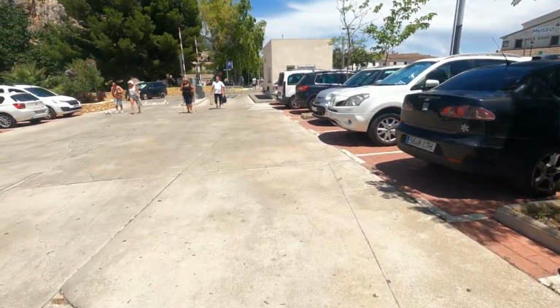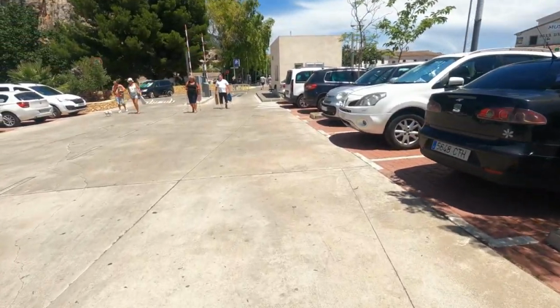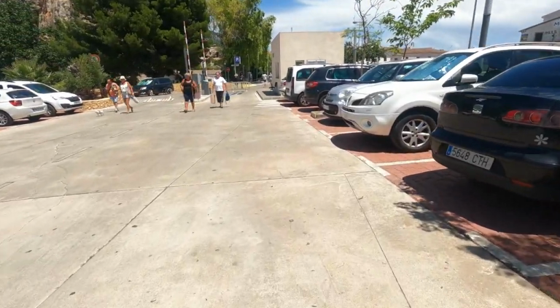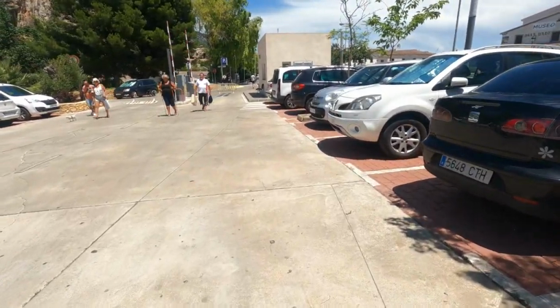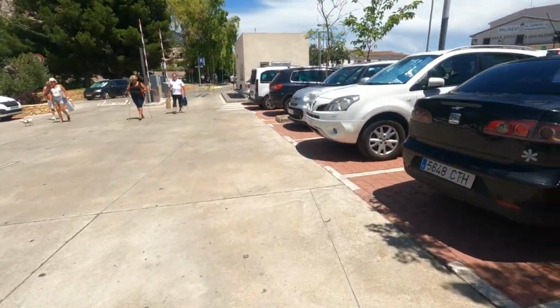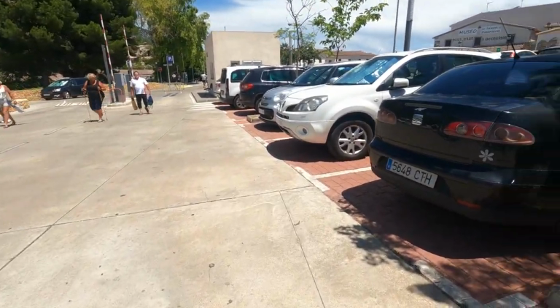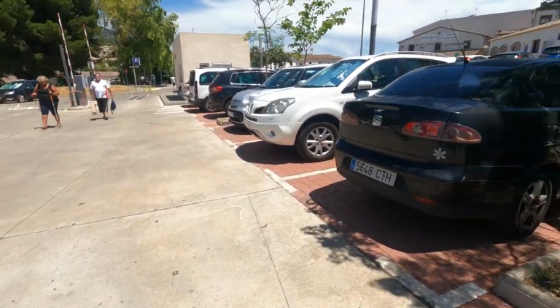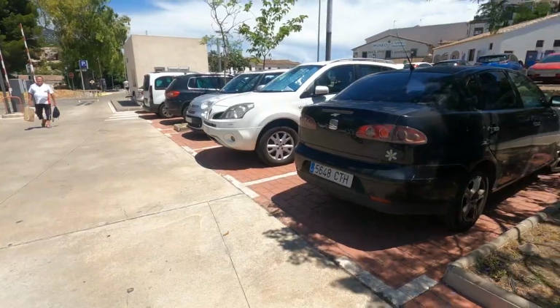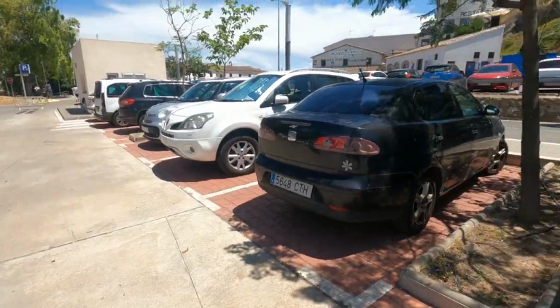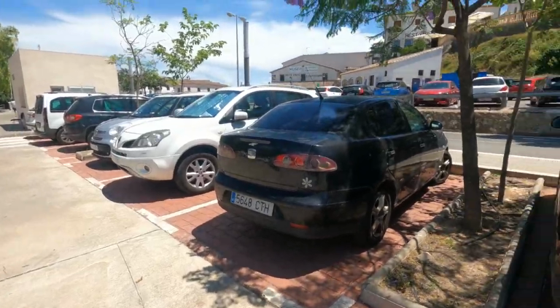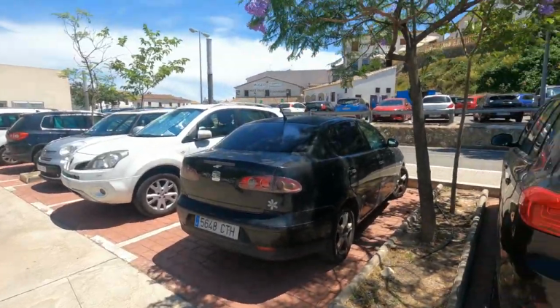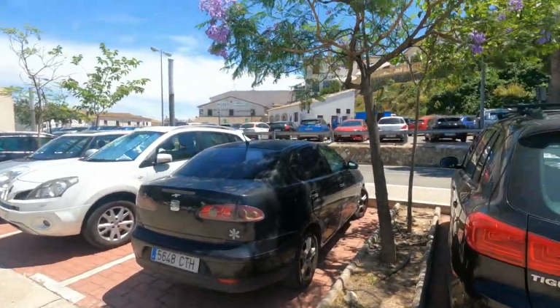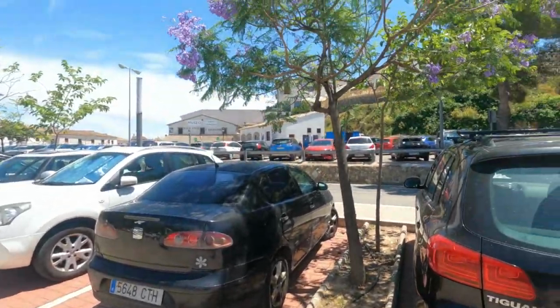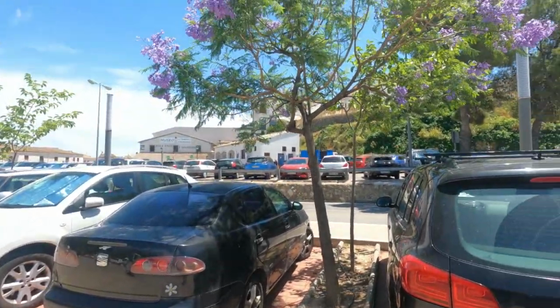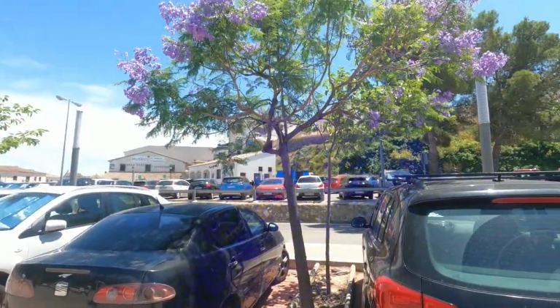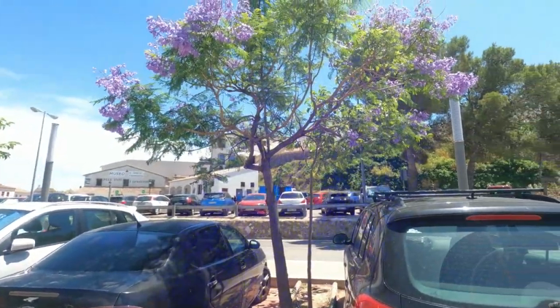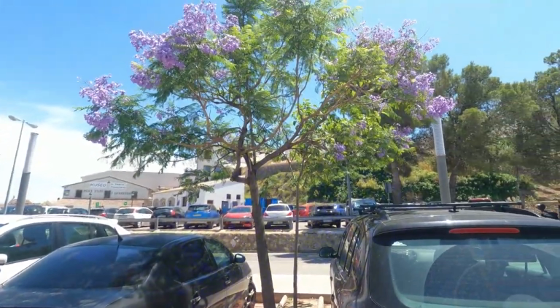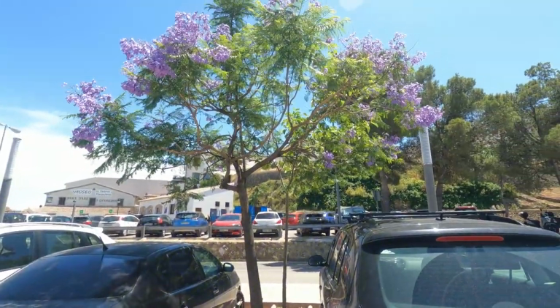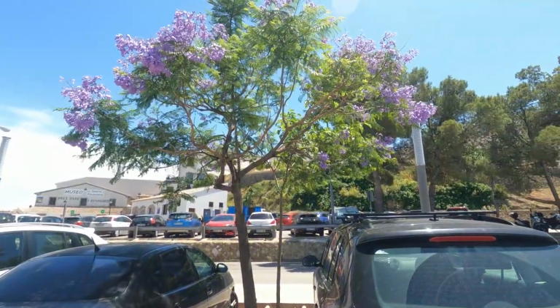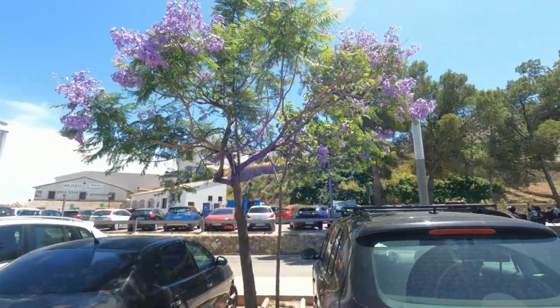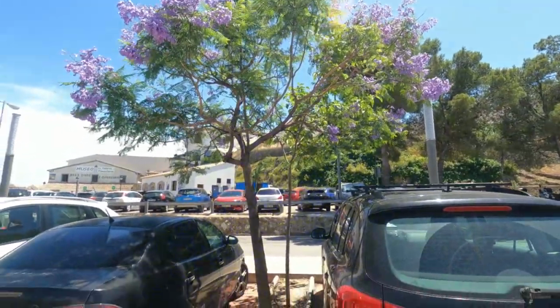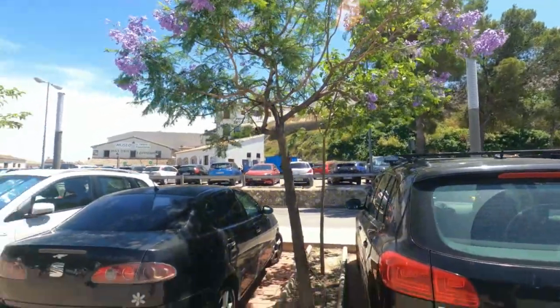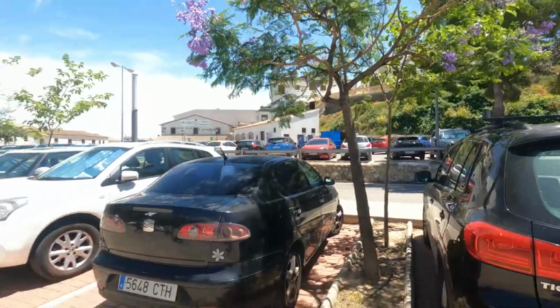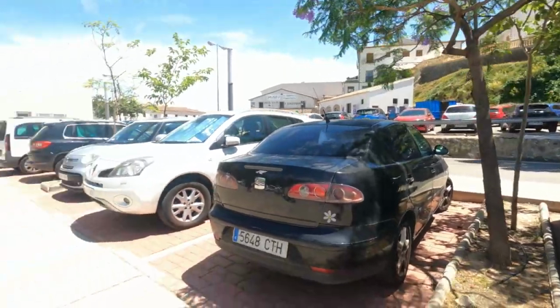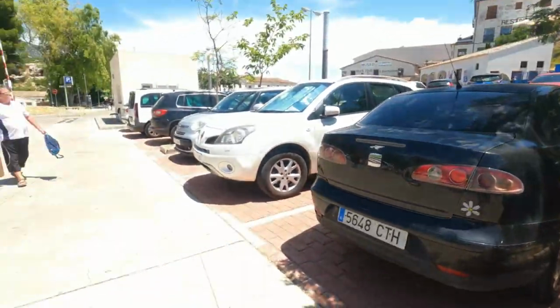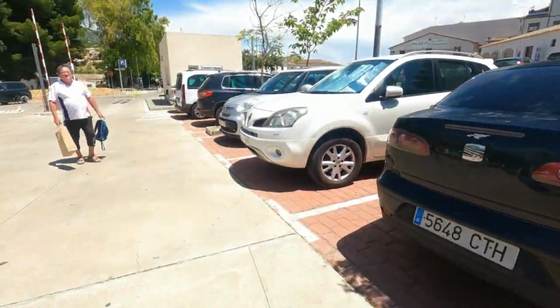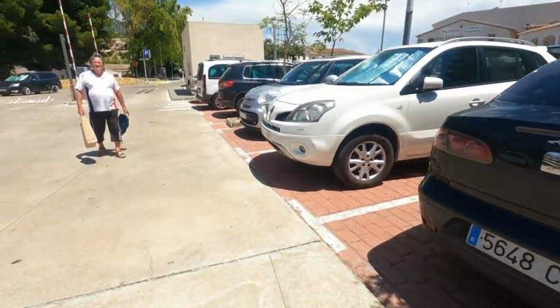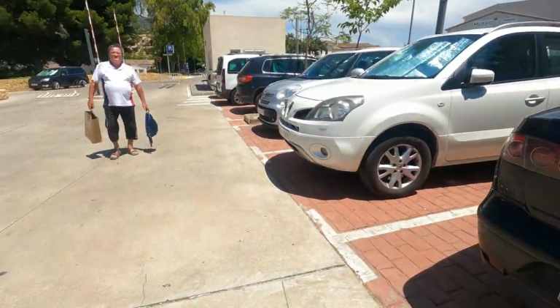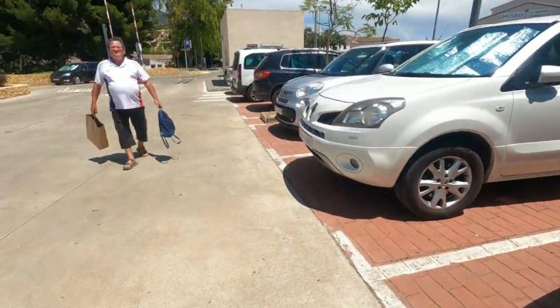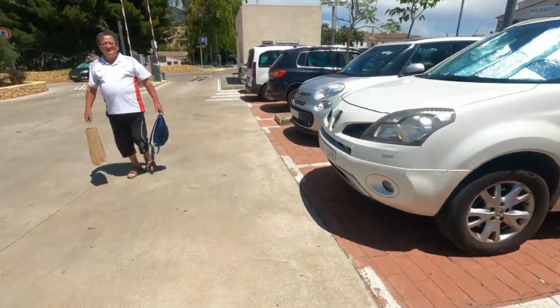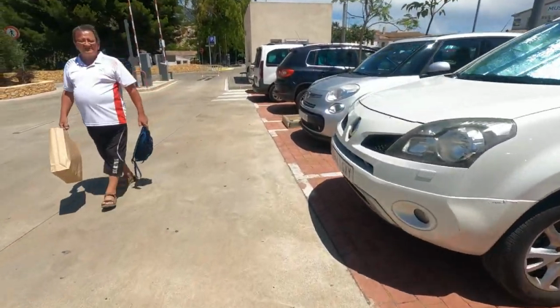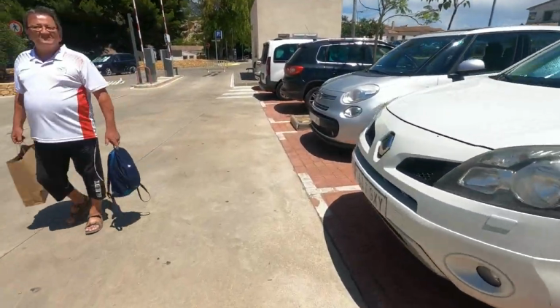Very picturesque, very picturesque. Onwards.